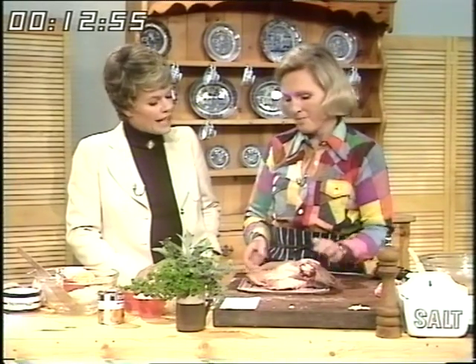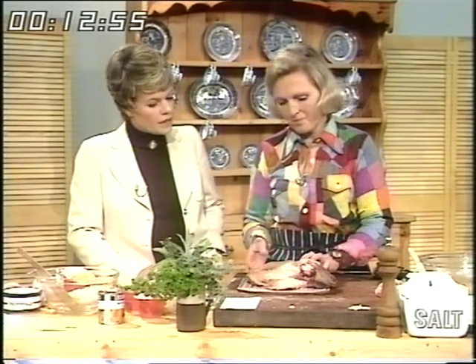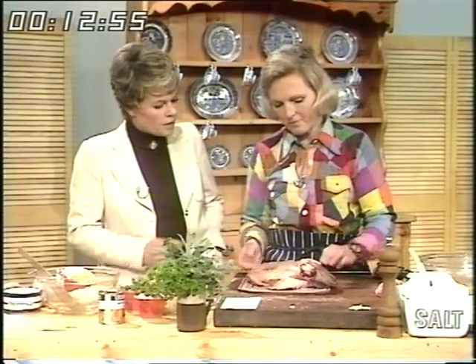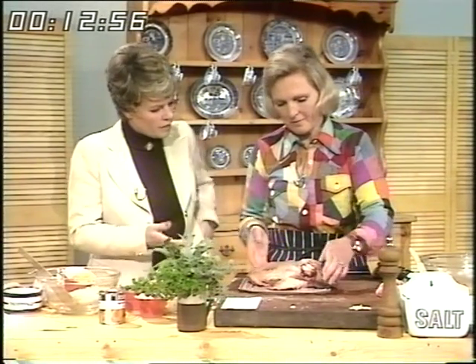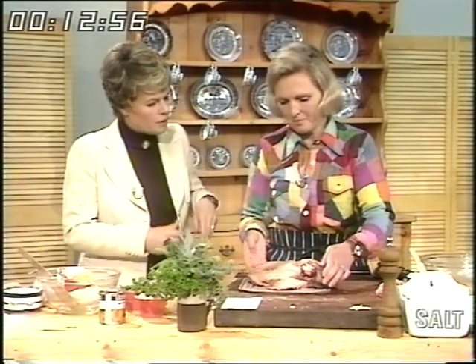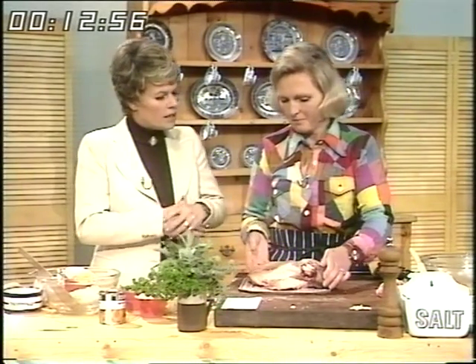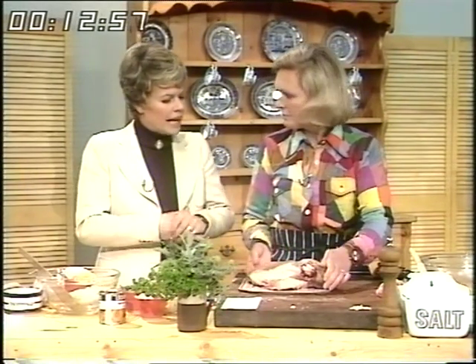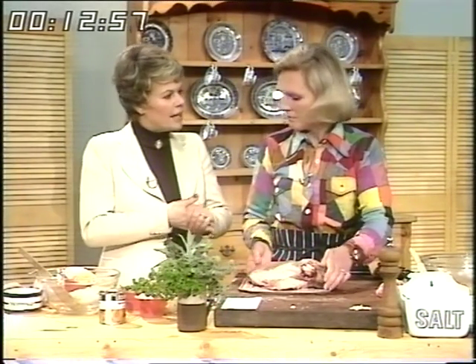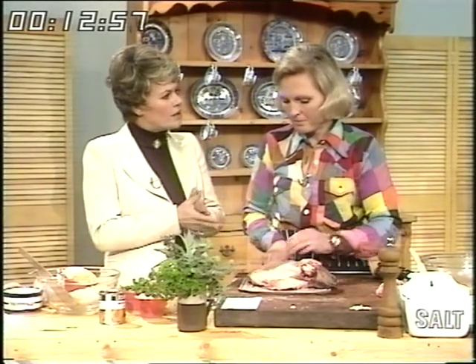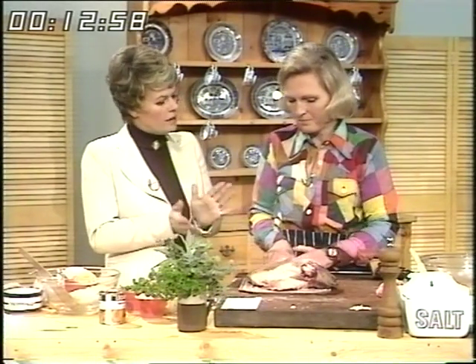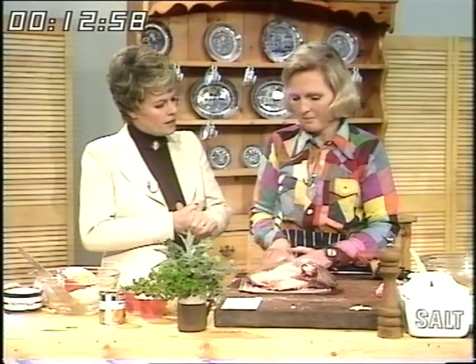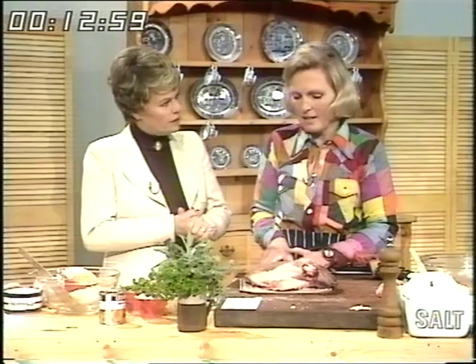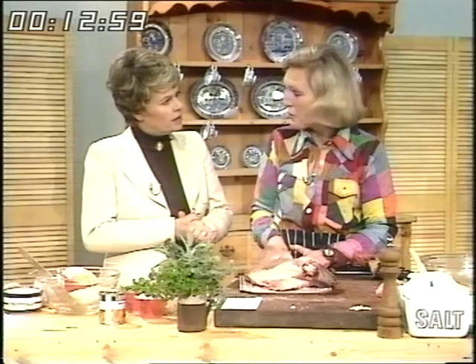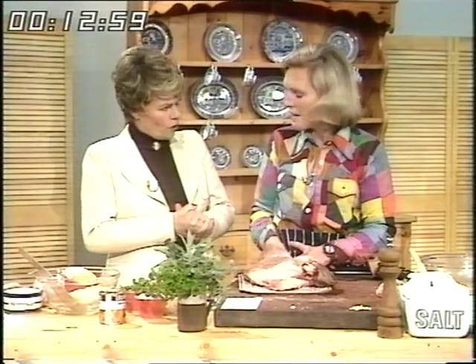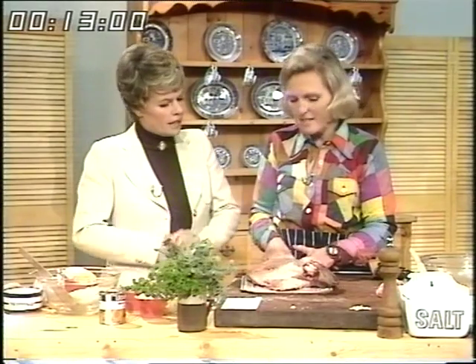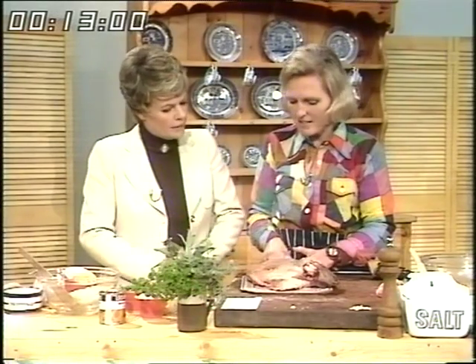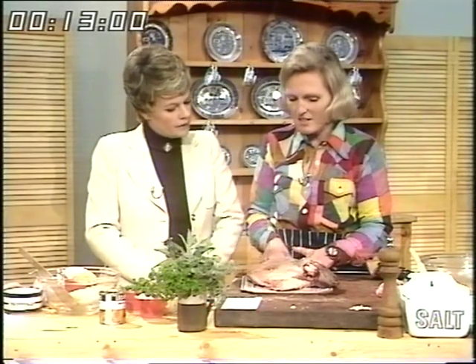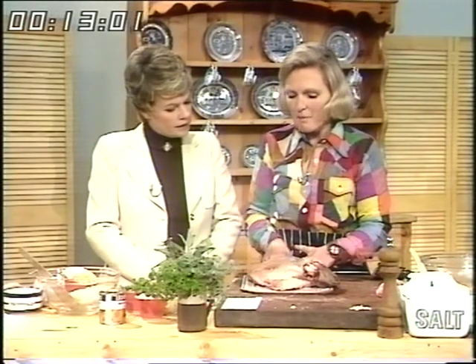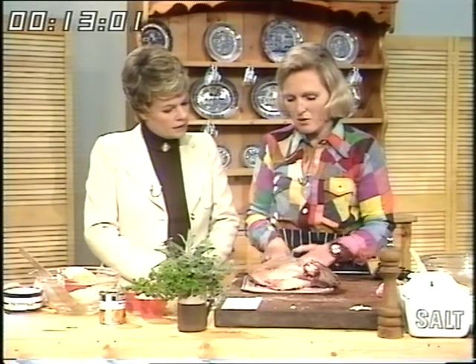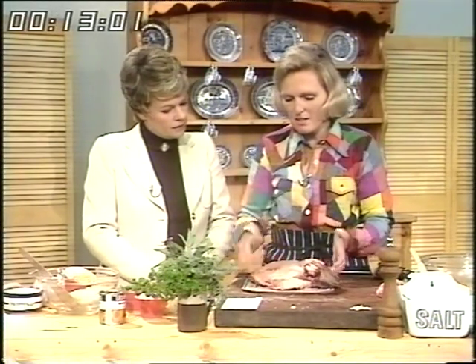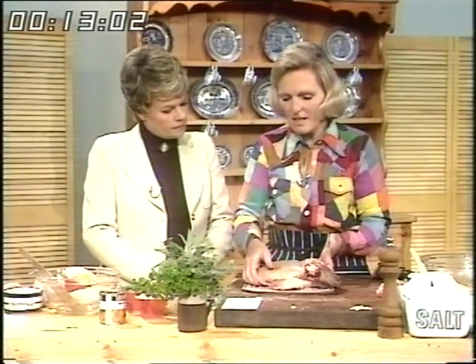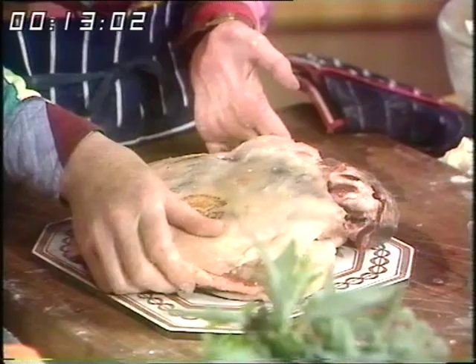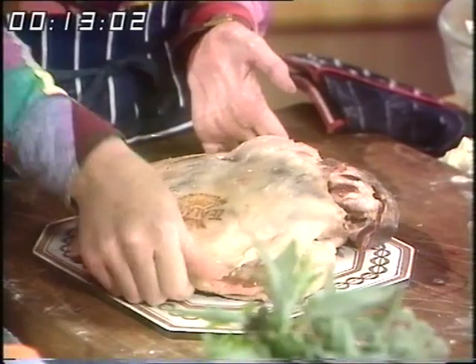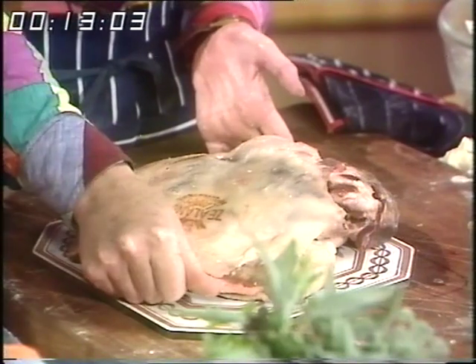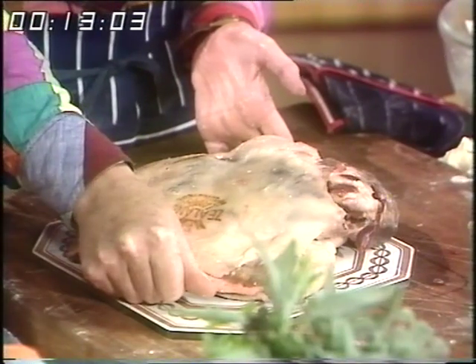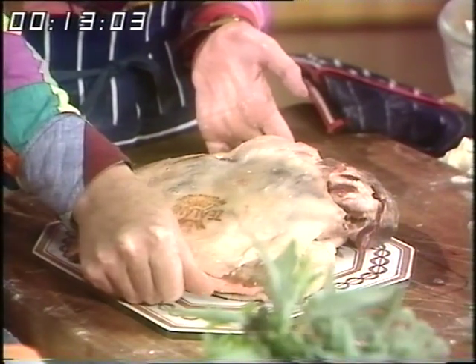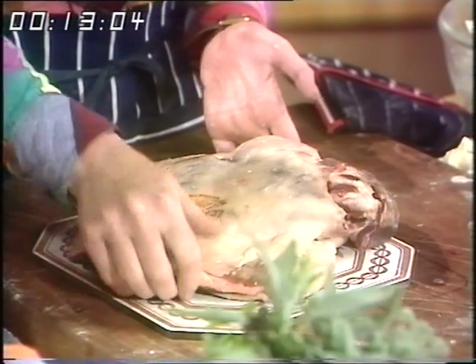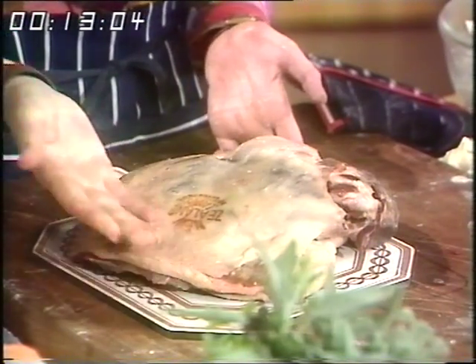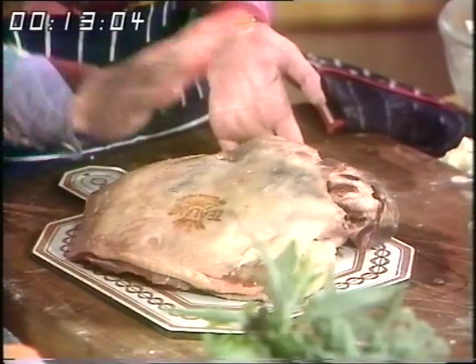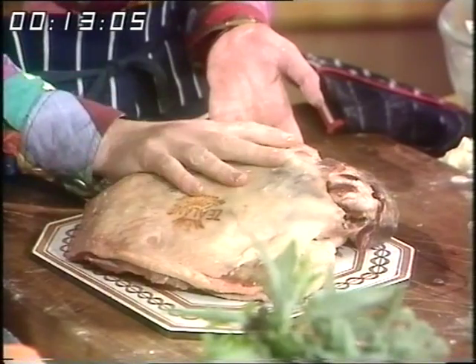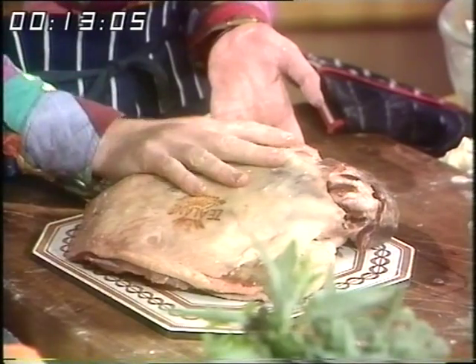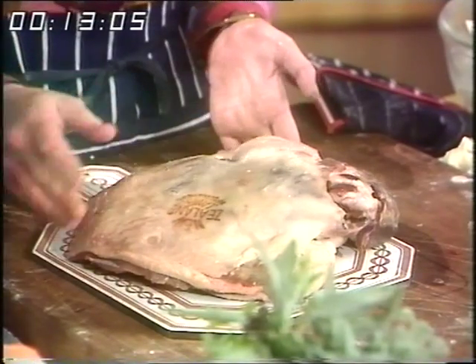And if it's frozen, which it obviously would be with New Zealand lamb, then you must thaw it slowly. You can see this is absolutely bone dry and that's because I thawed it slowly in the fridge.